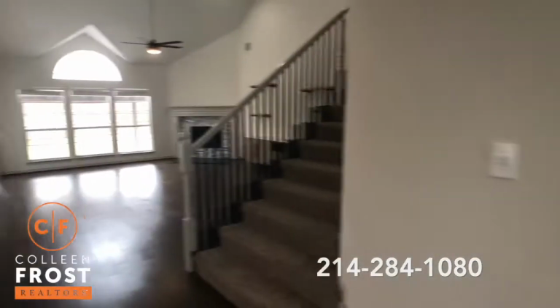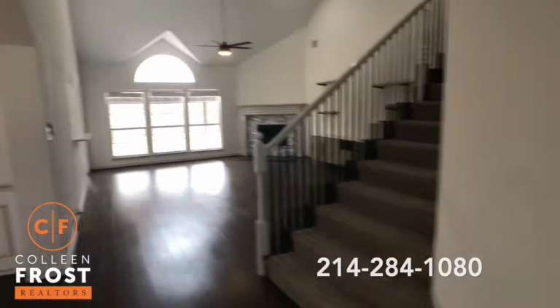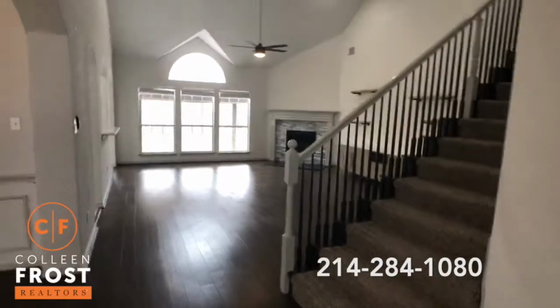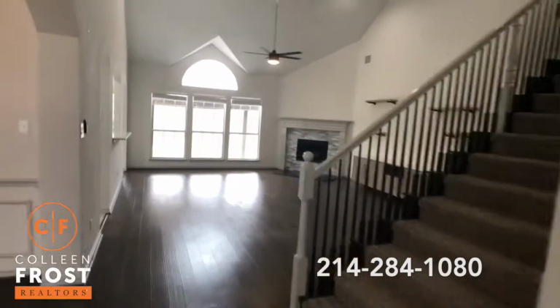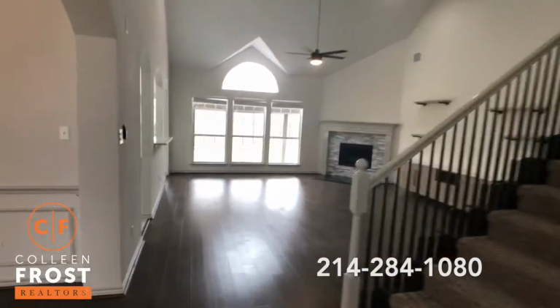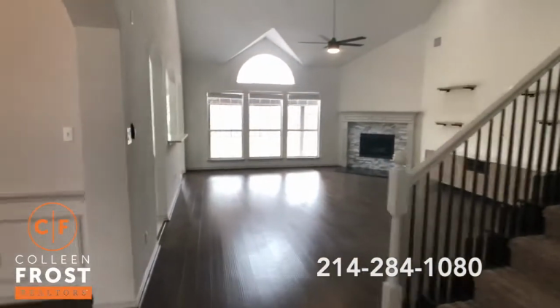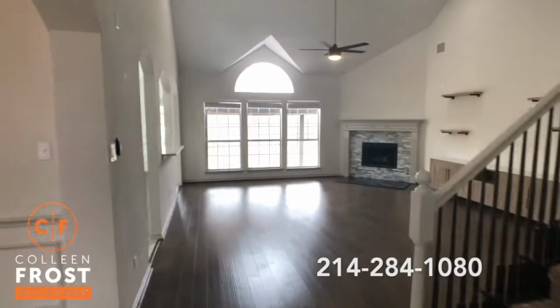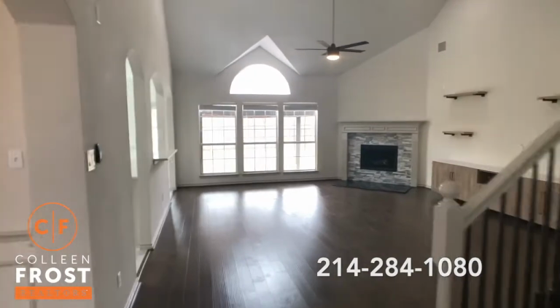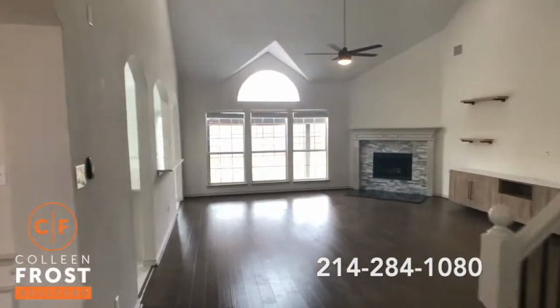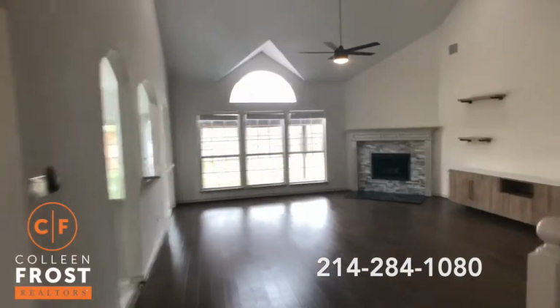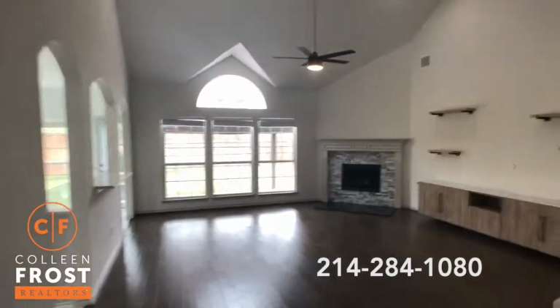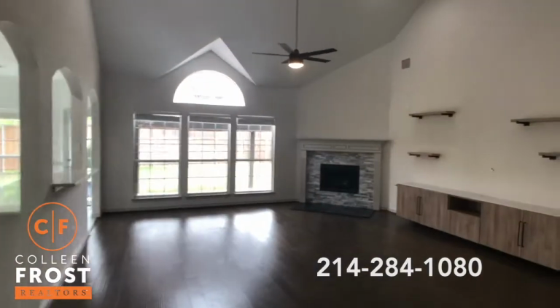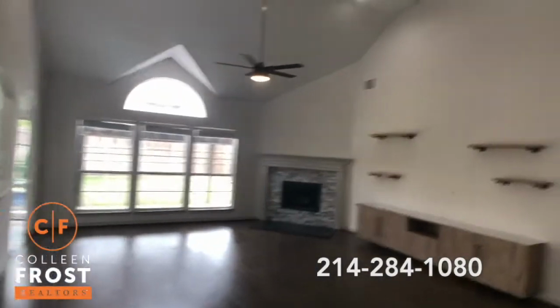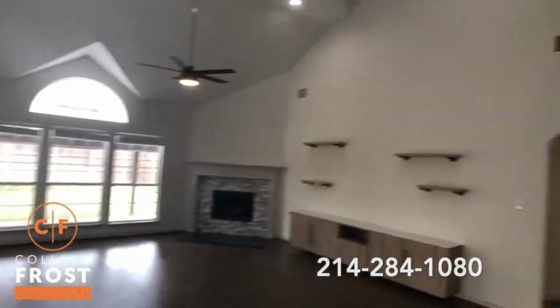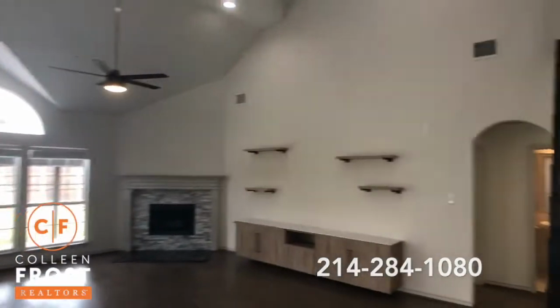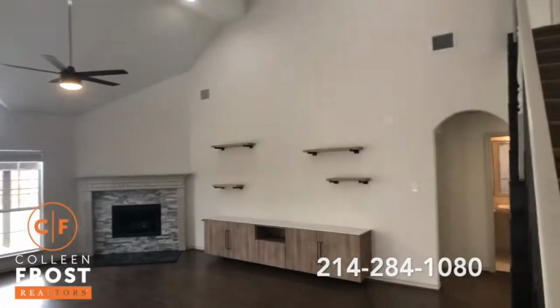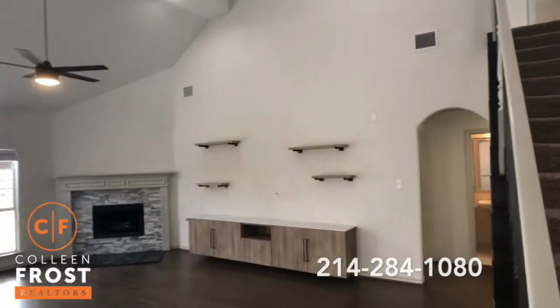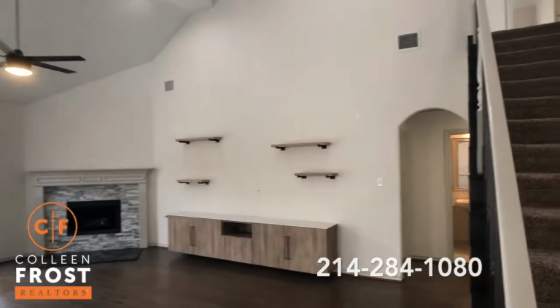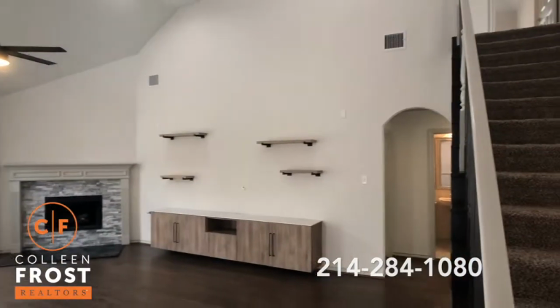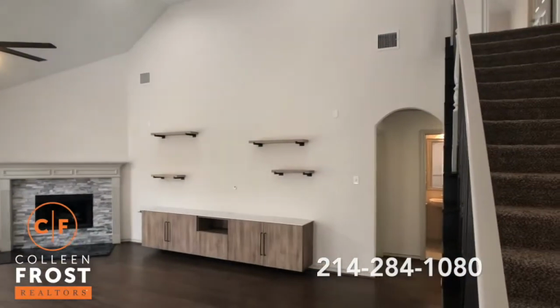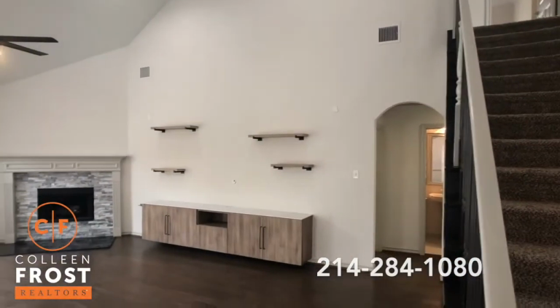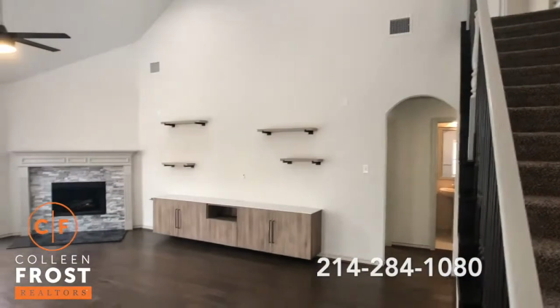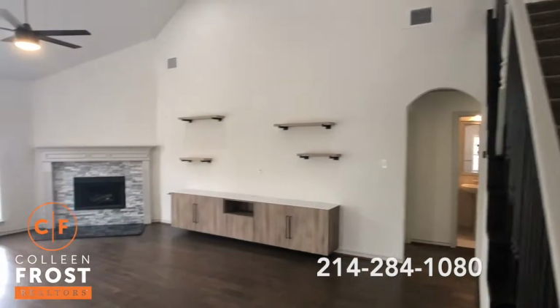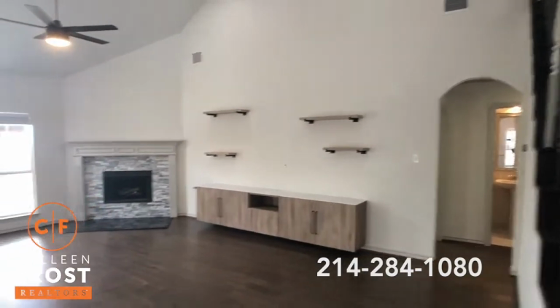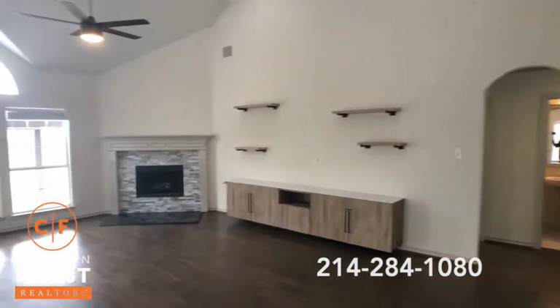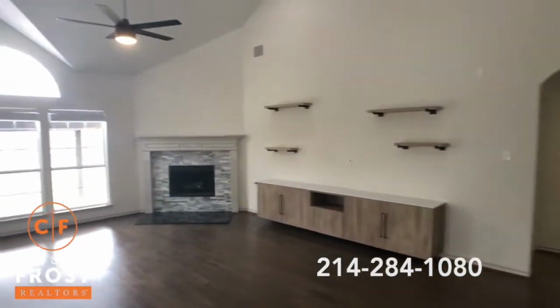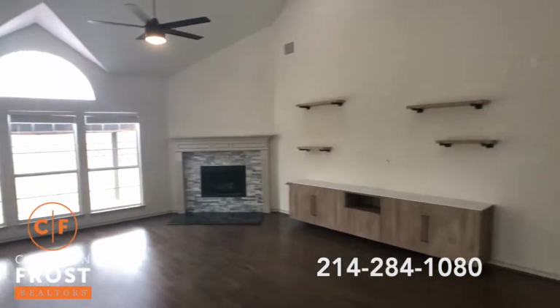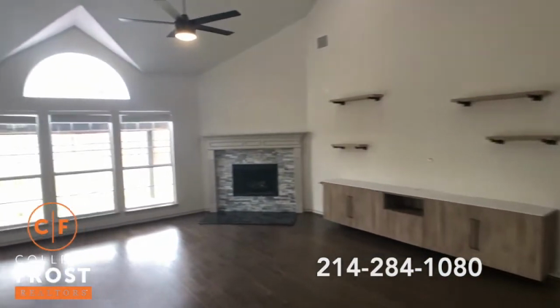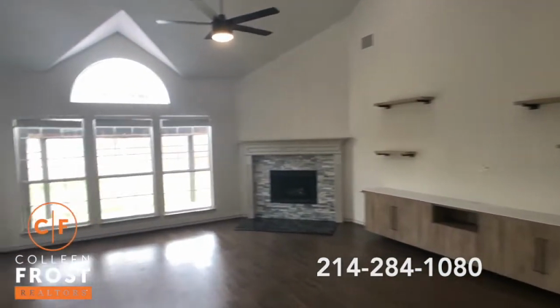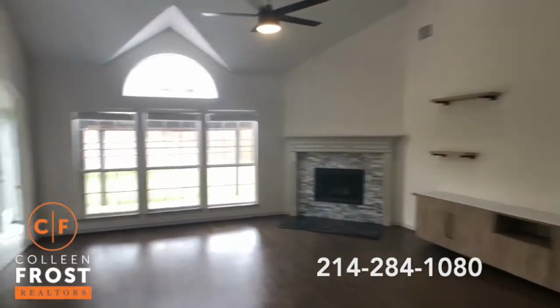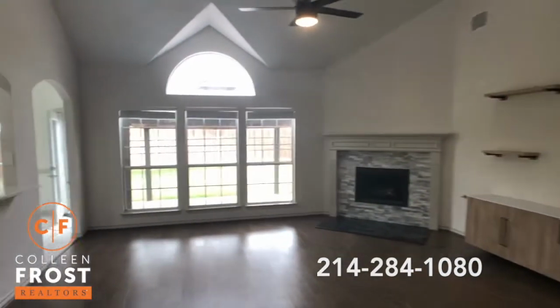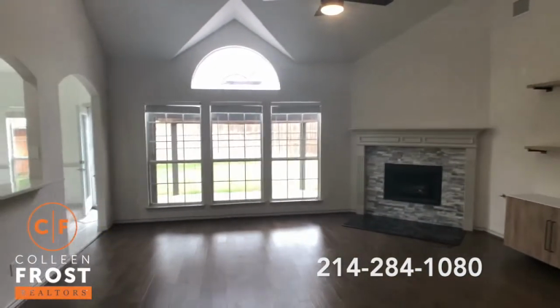Here we come into the two-story great room with beautiful floating shelves — all of that stays. There's a modern fireplace and views of your backyard.